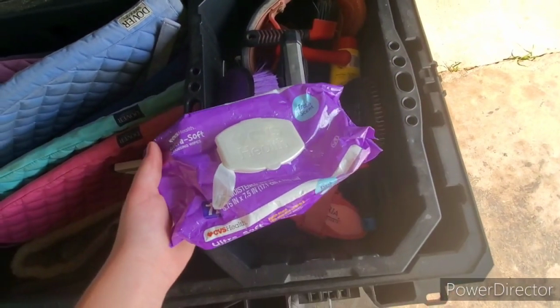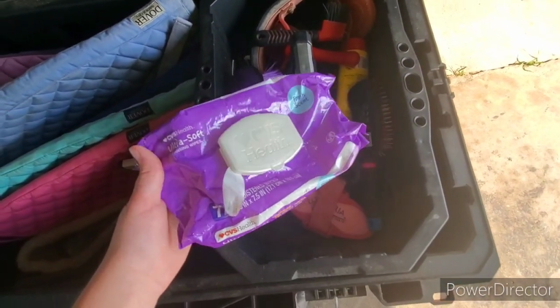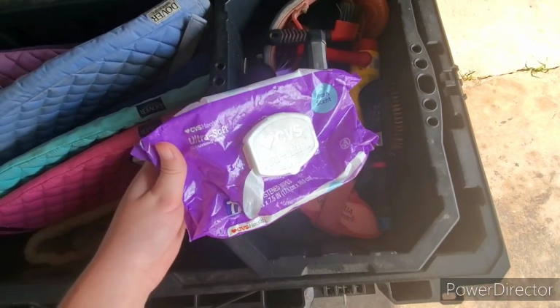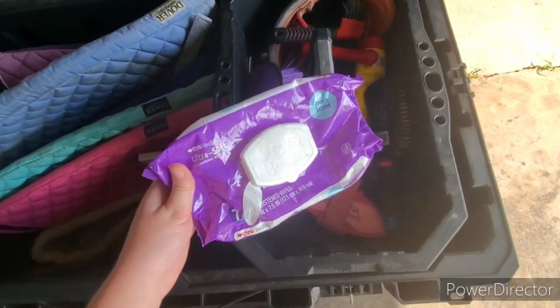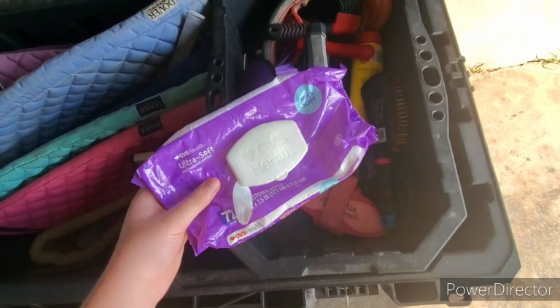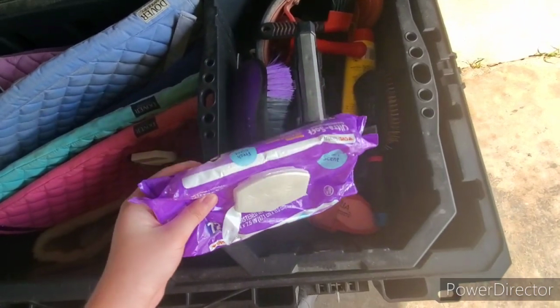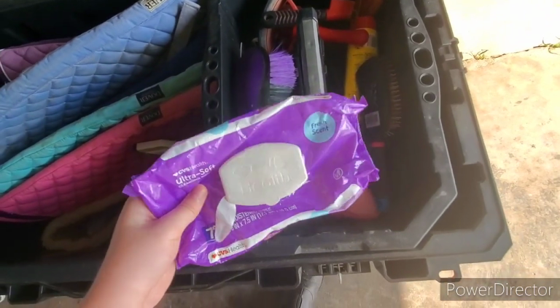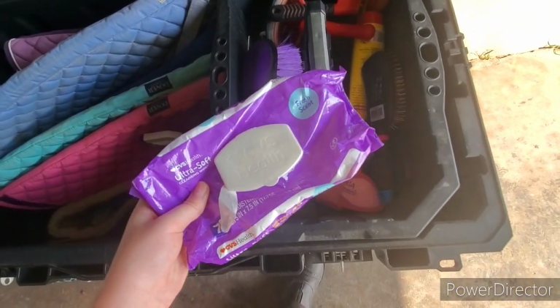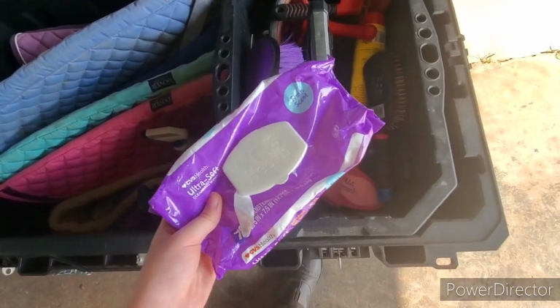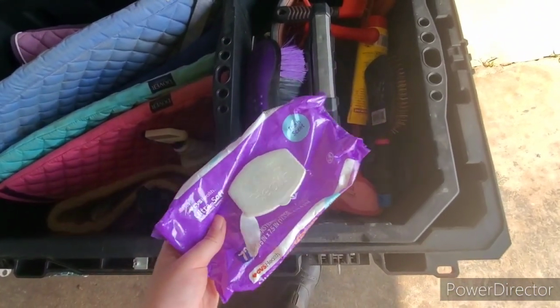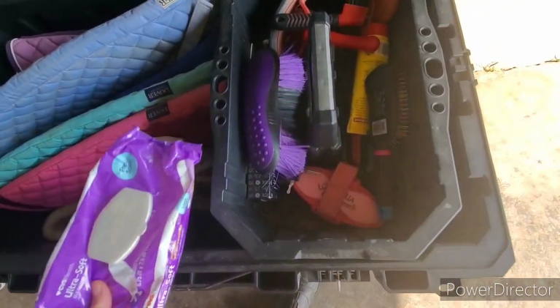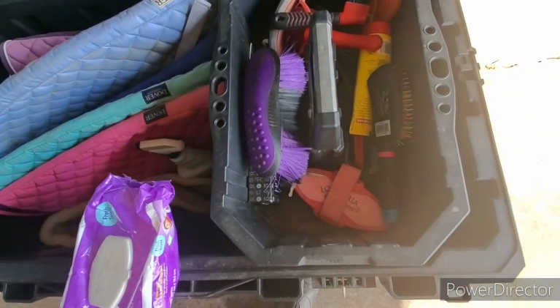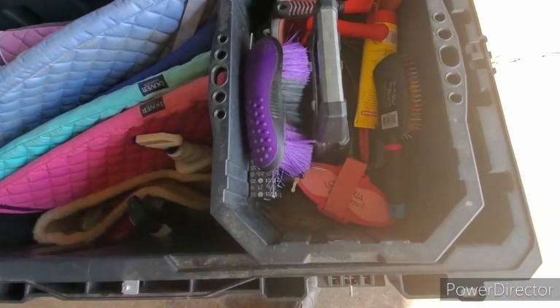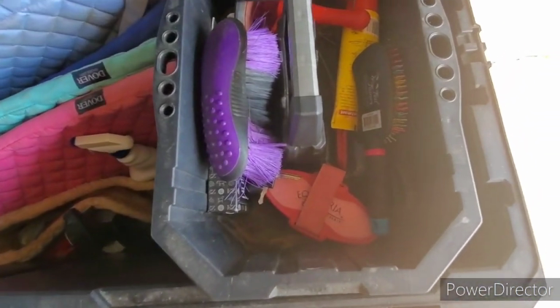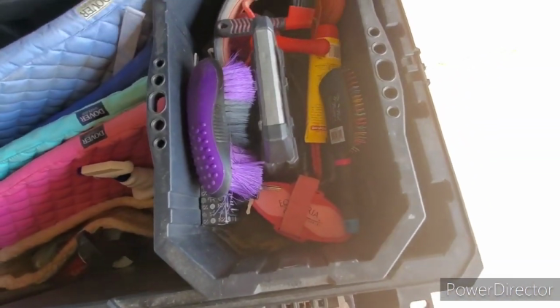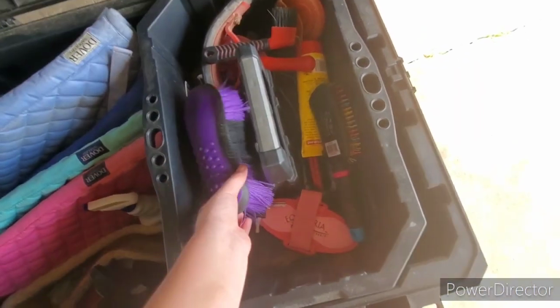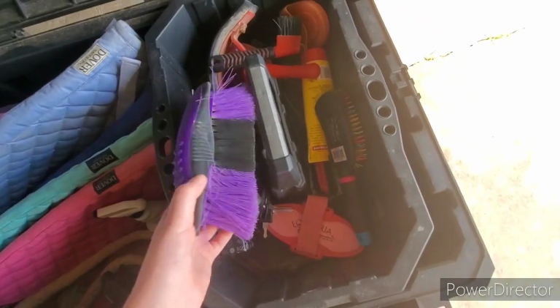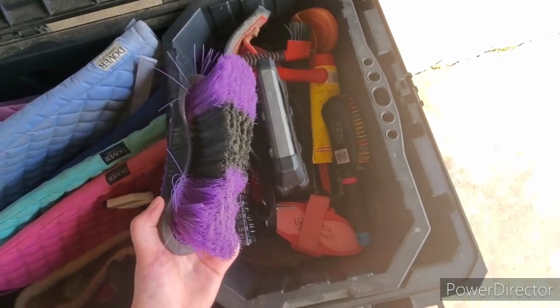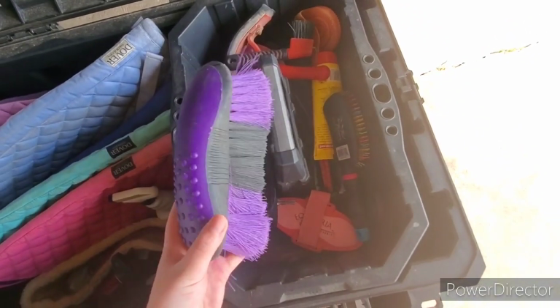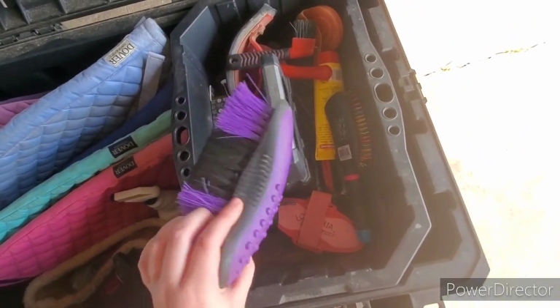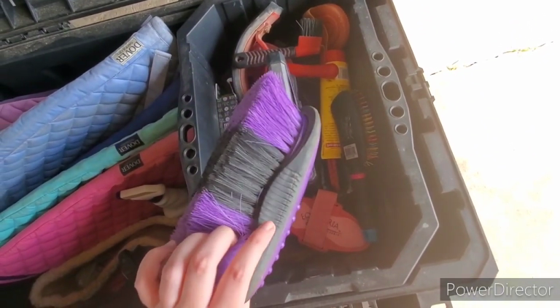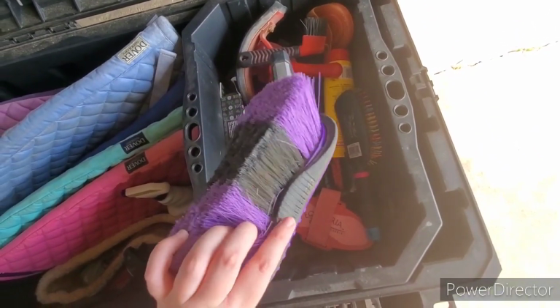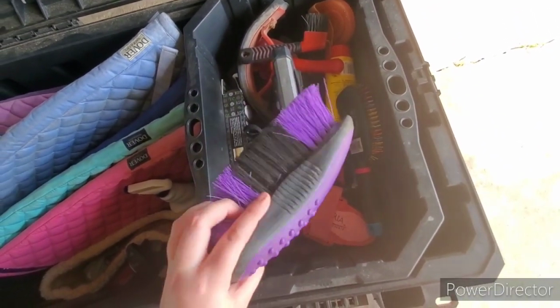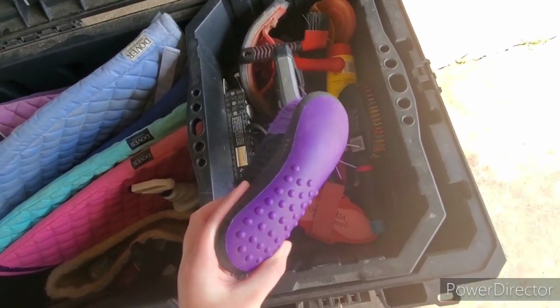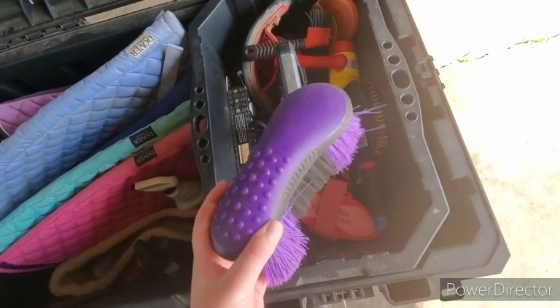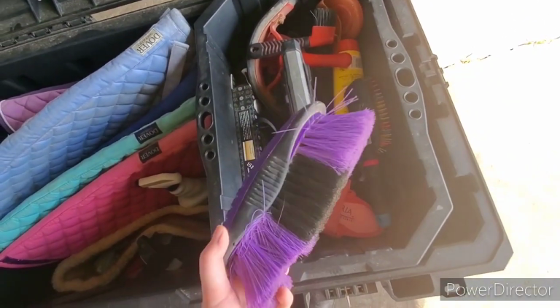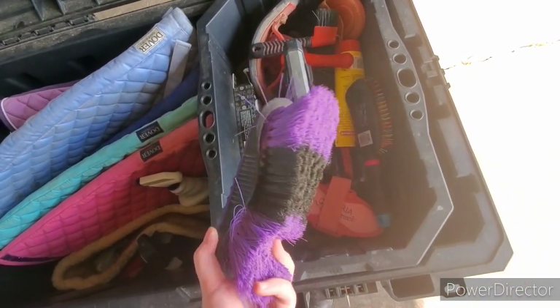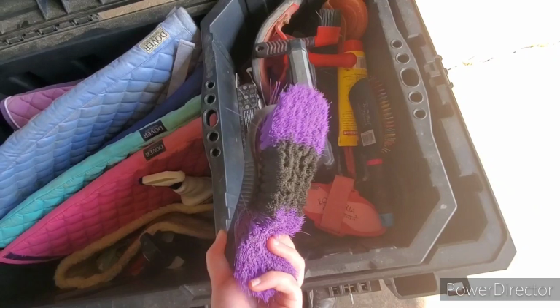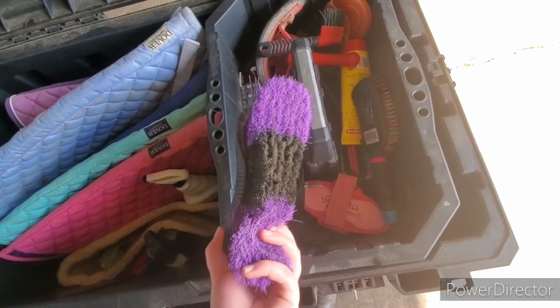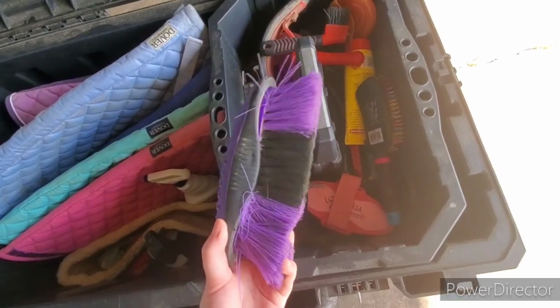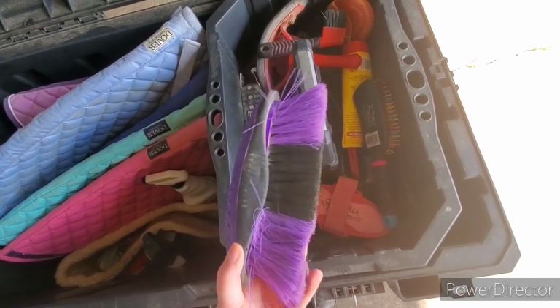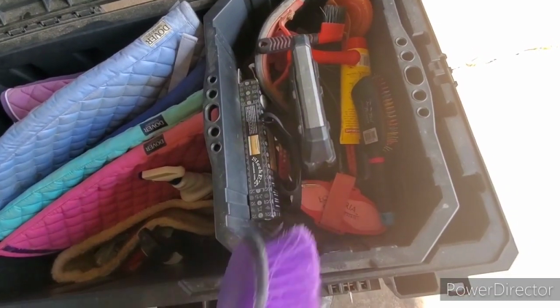Here's my baby wipes, which I use all the time, so I definitely recommend always having them with you. Next is my body brush, which is broken right now — it's kind of old, but it works, and it's my favorite thing ever.